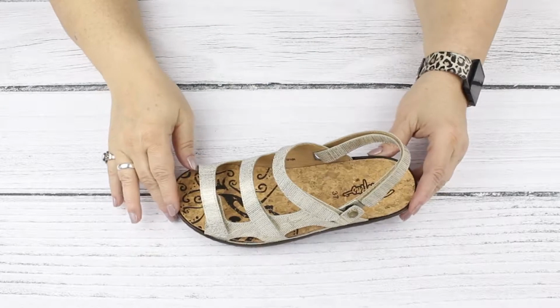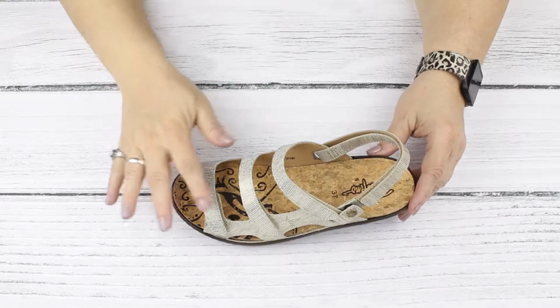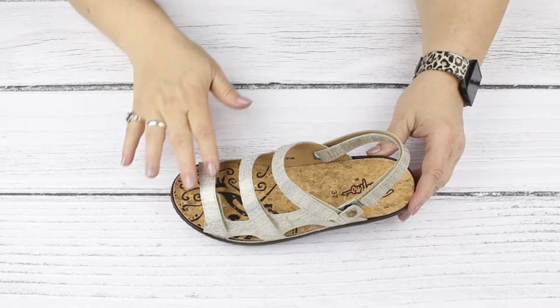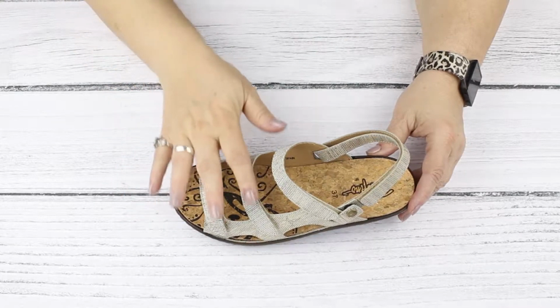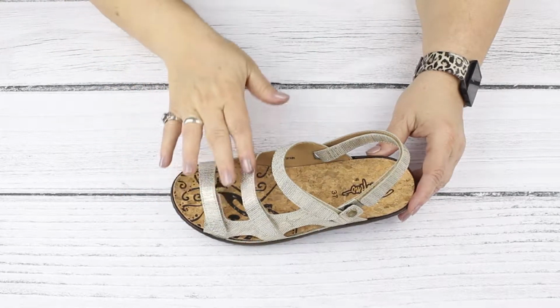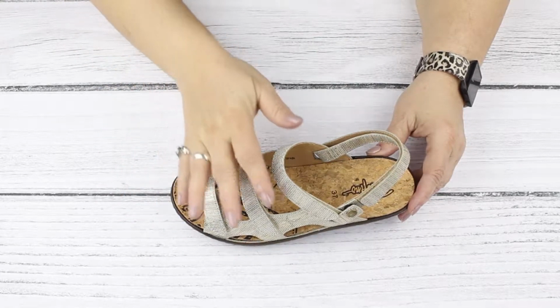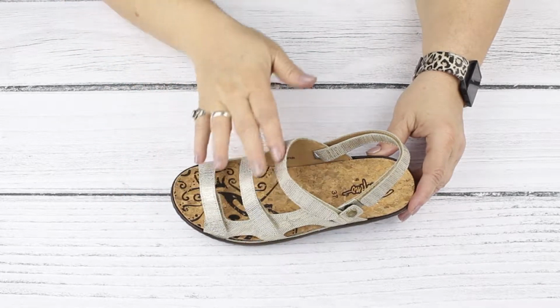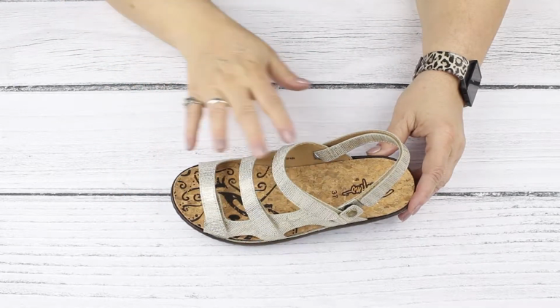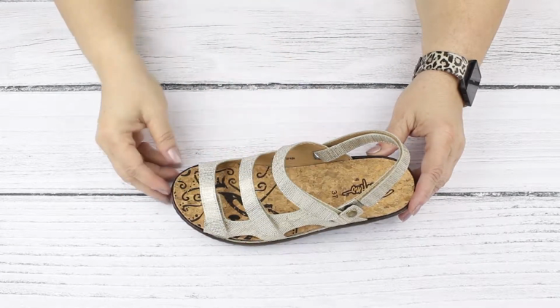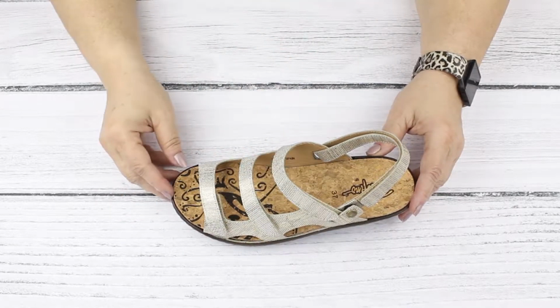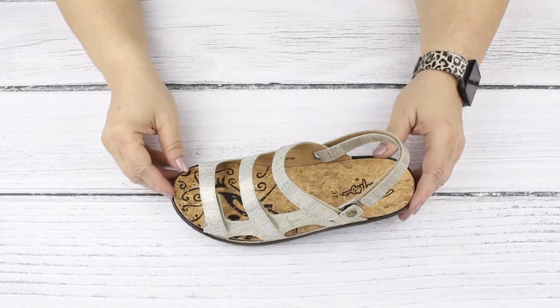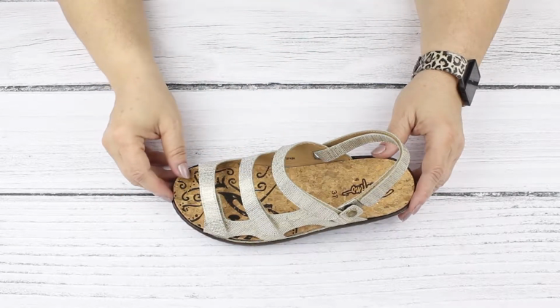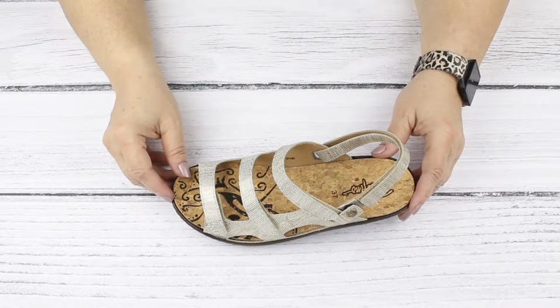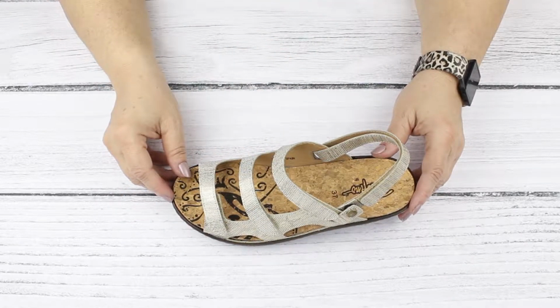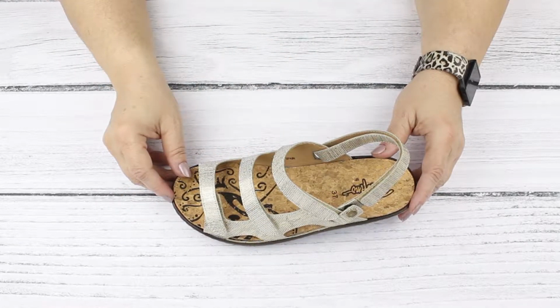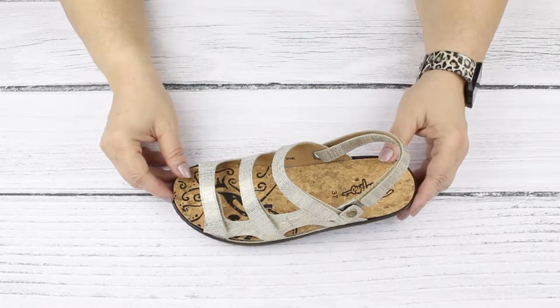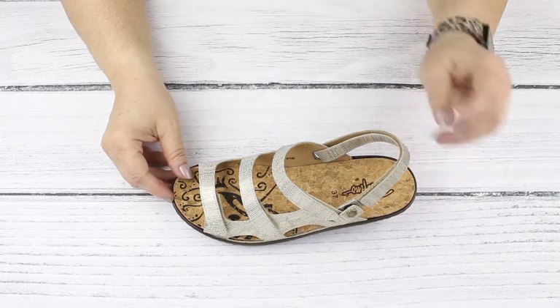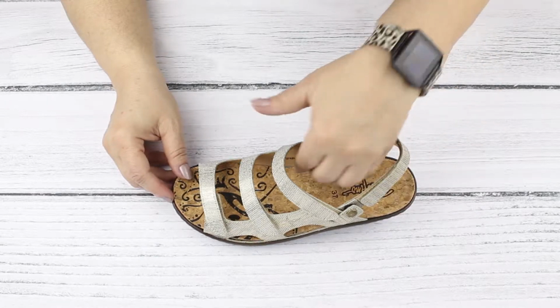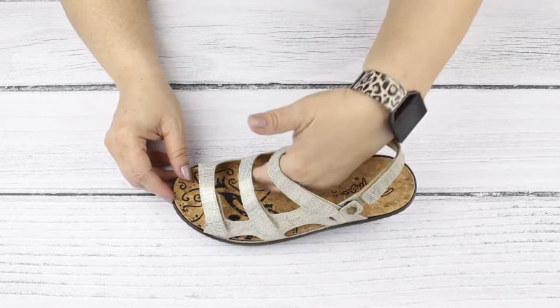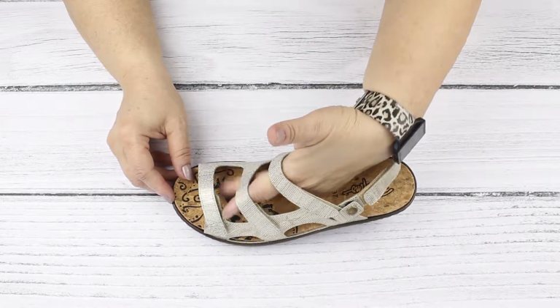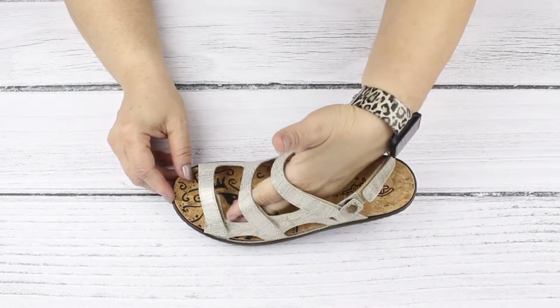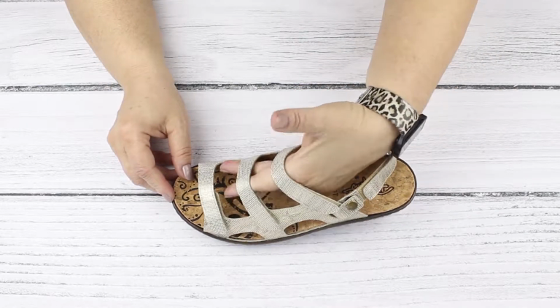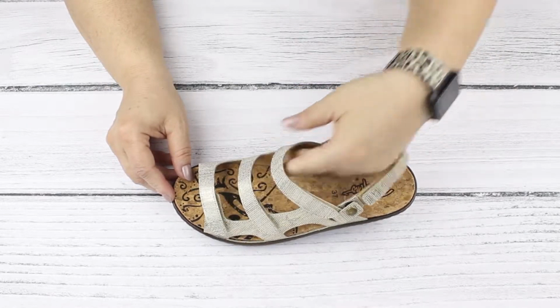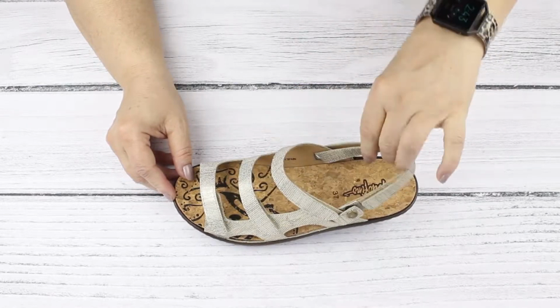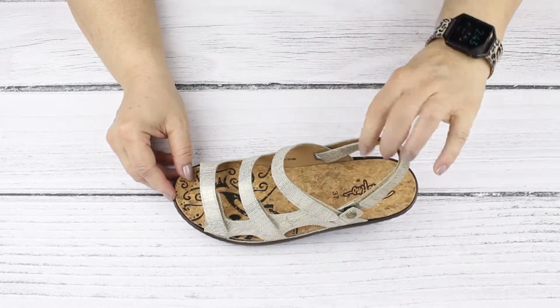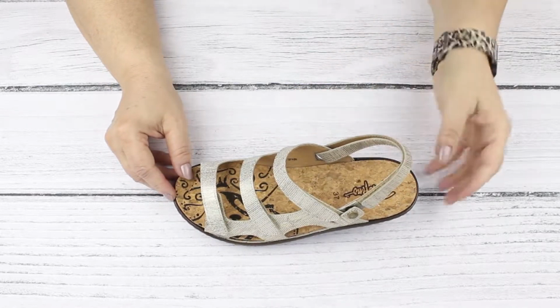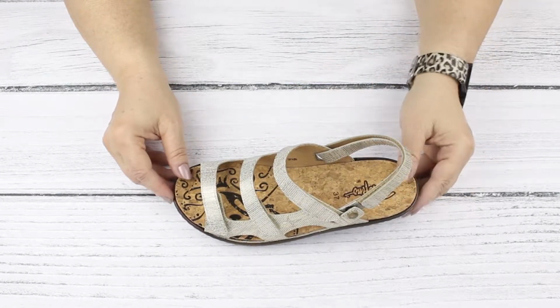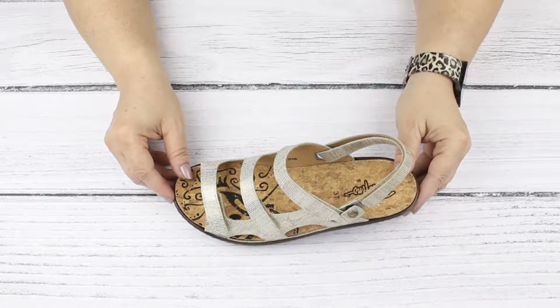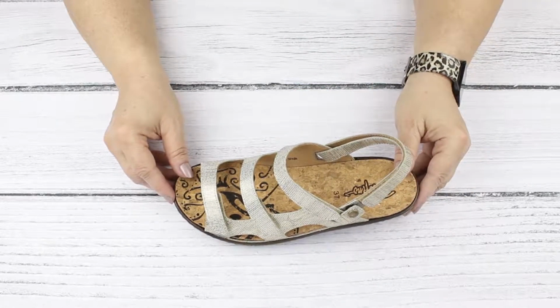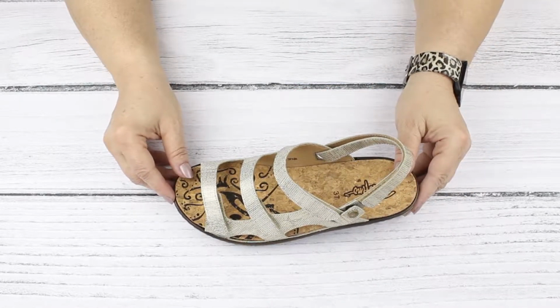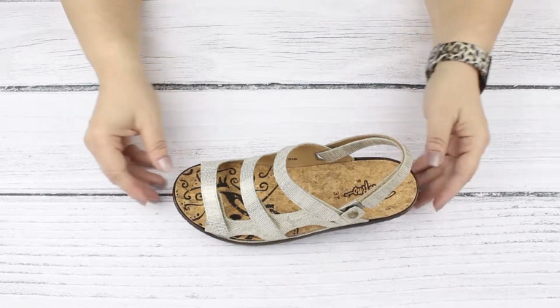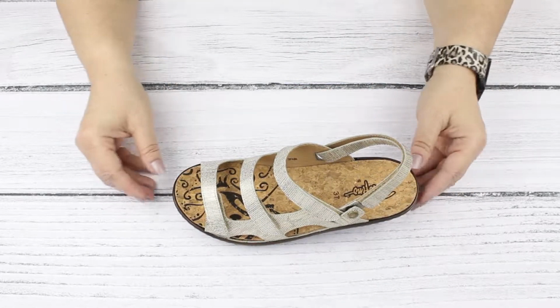Three straps at the top give you a maximum of adjustment, and the shape is deep and generous to compensate for extra wide feet and/or edema.